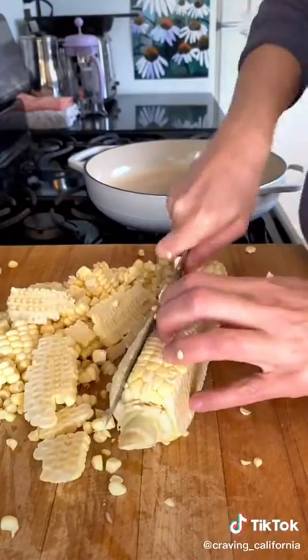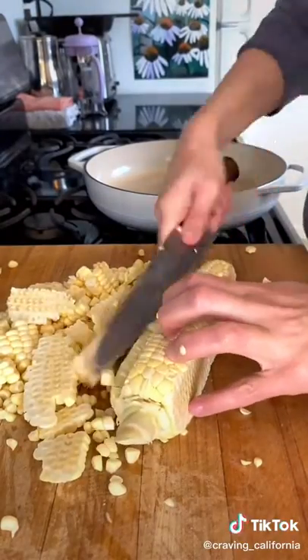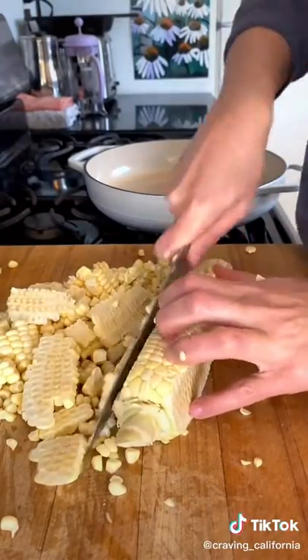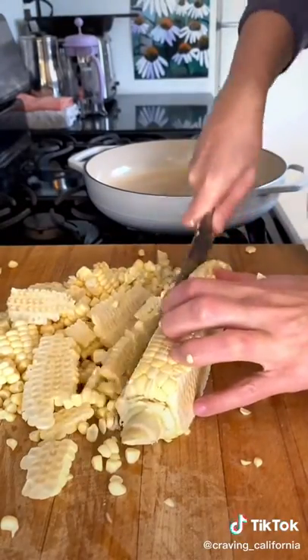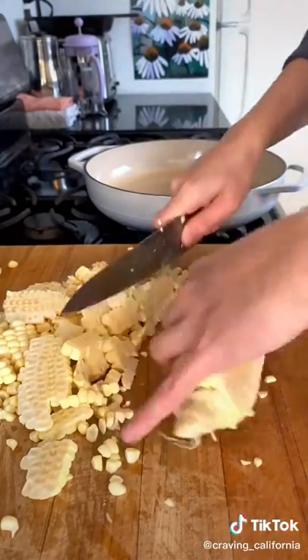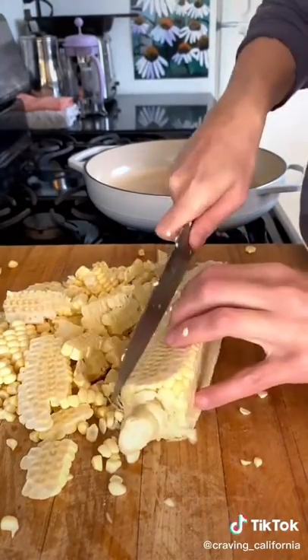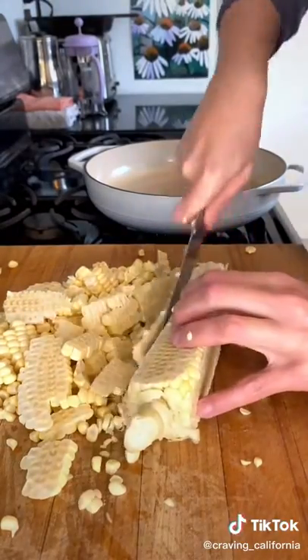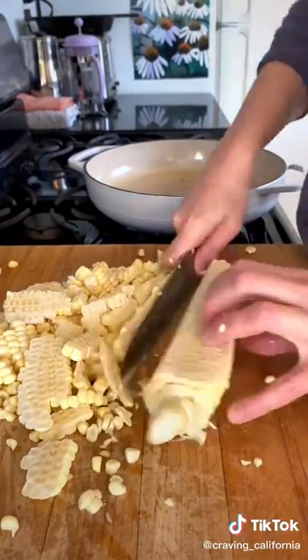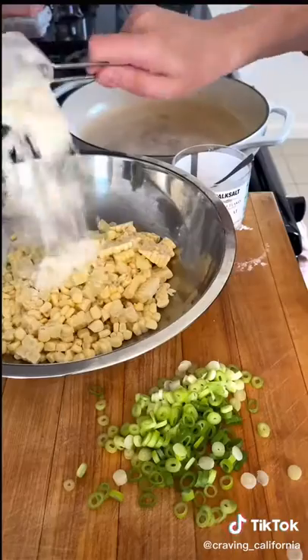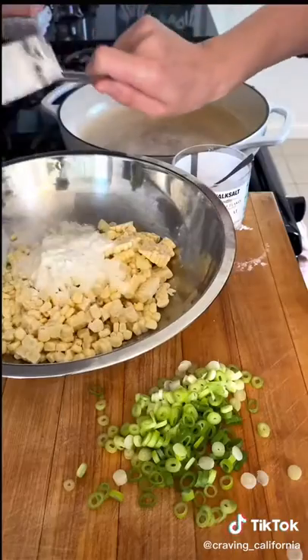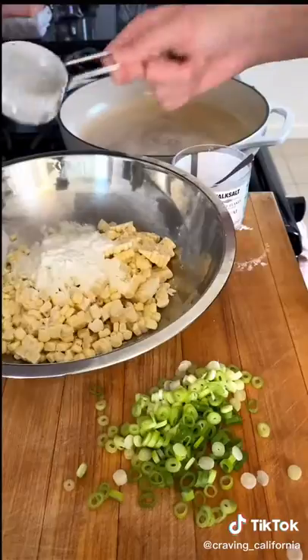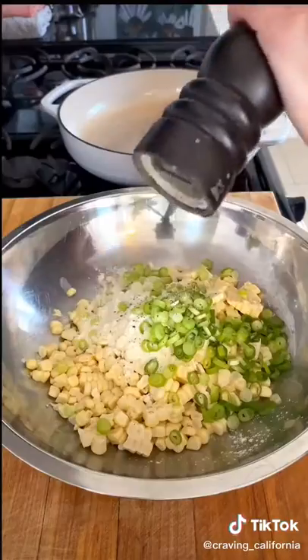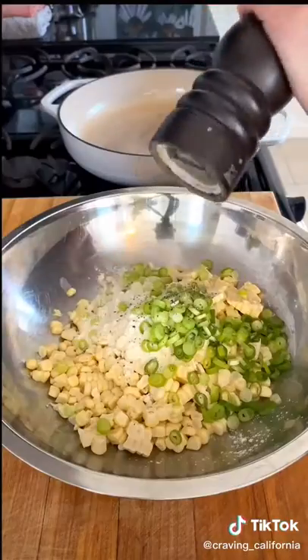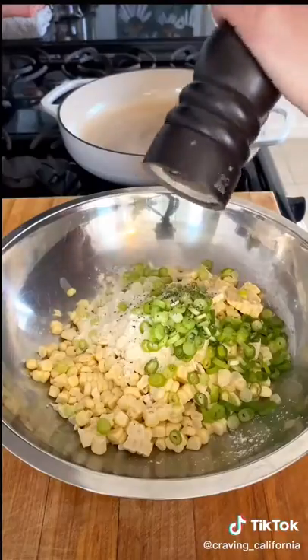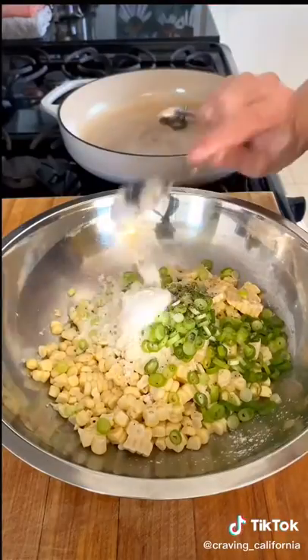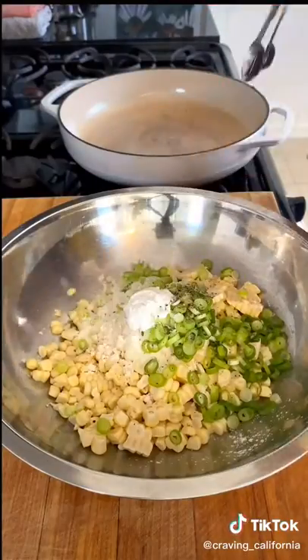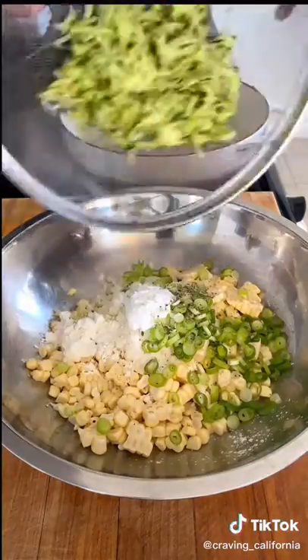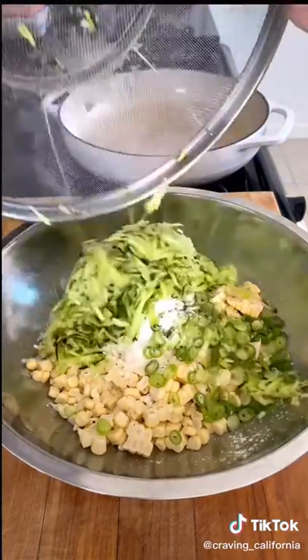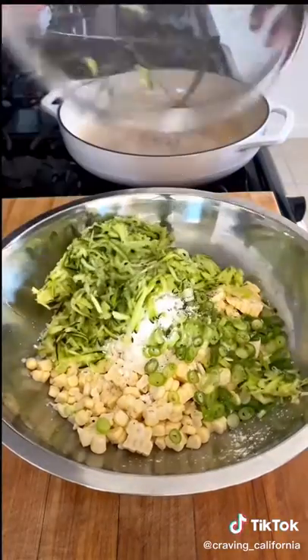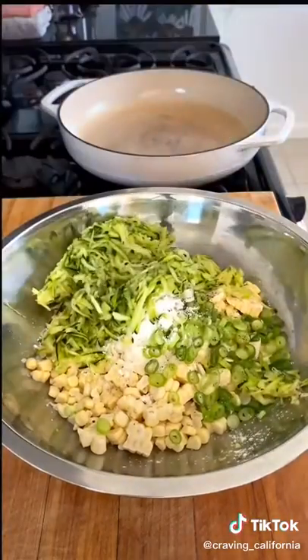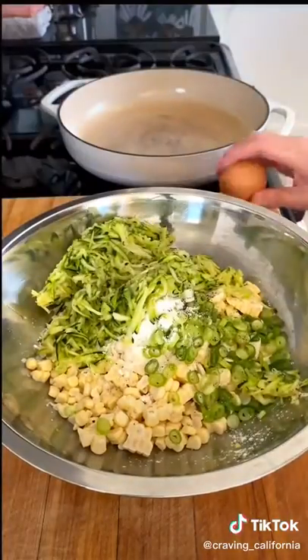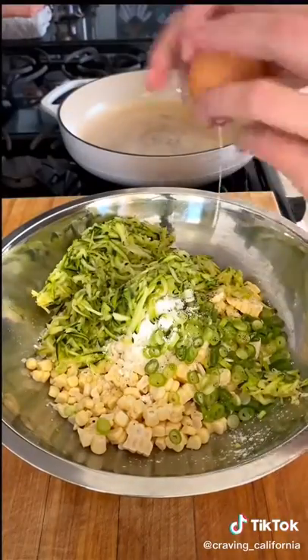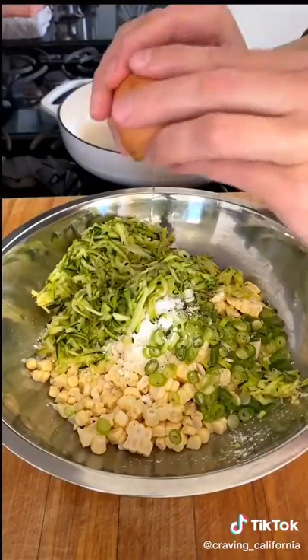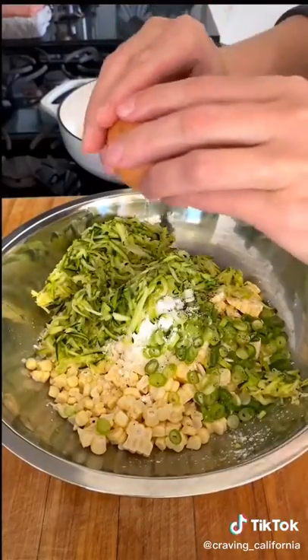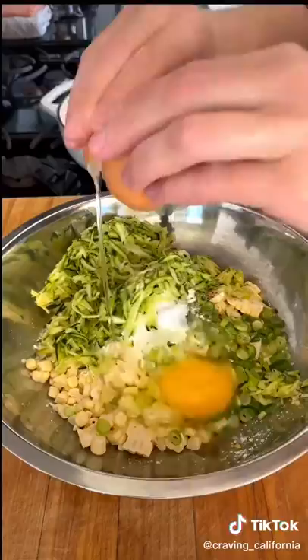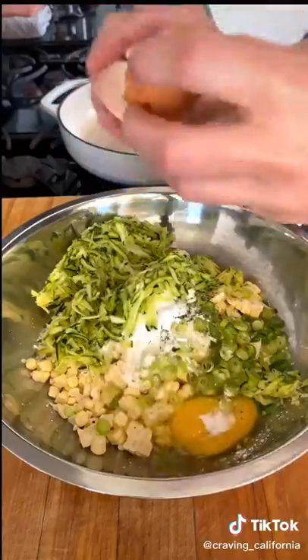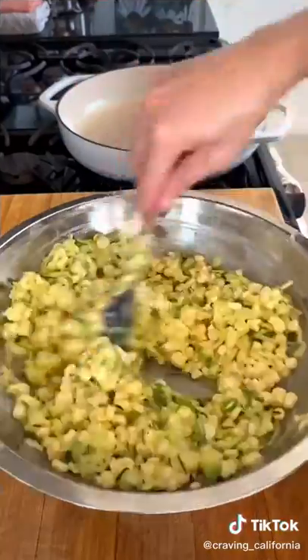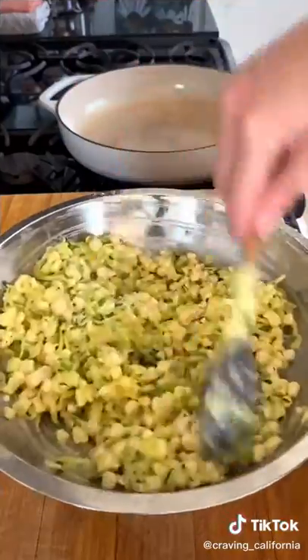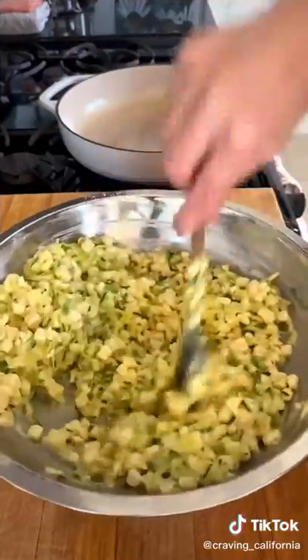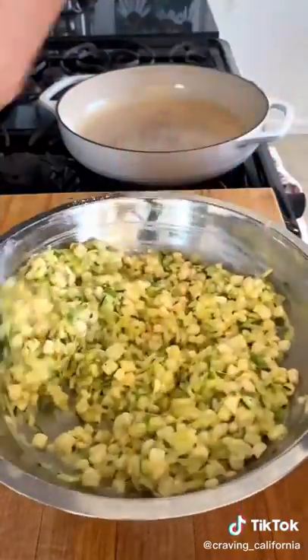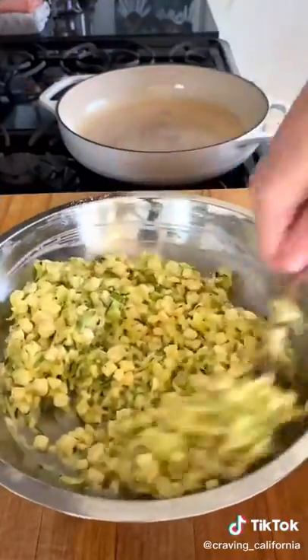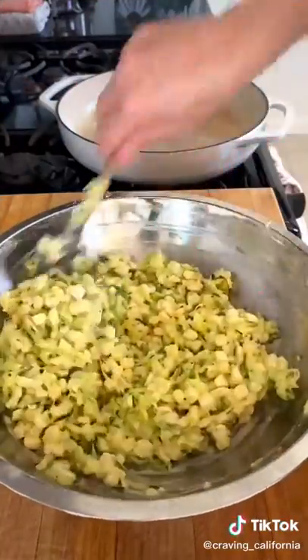You can use fresh or frozen corn for this recipe. Add your corn kernels to a bowl with some green onions, the zucchini, some flour, cornstarch, an egg, and some salt and pepper.